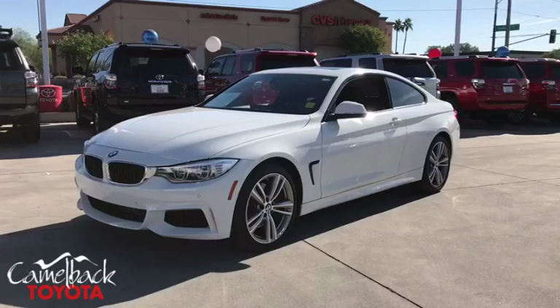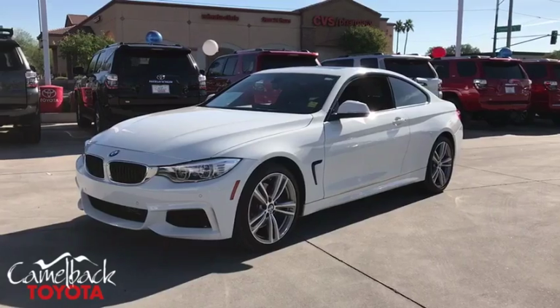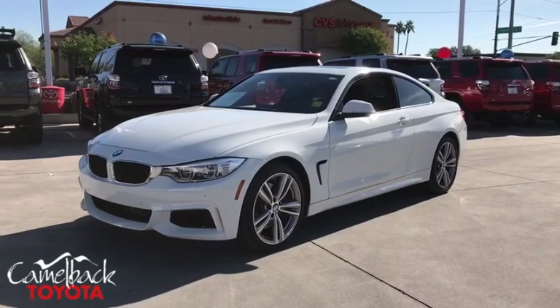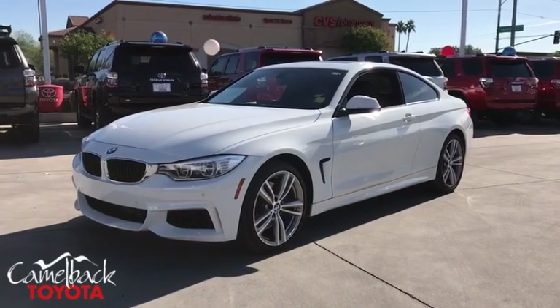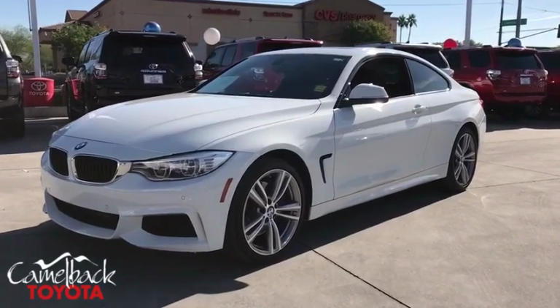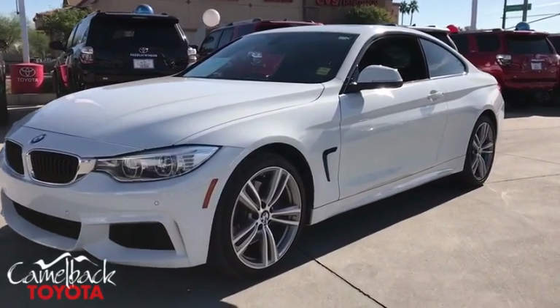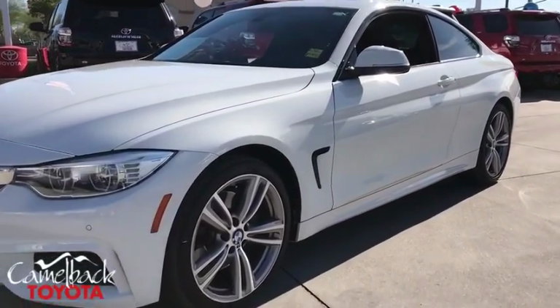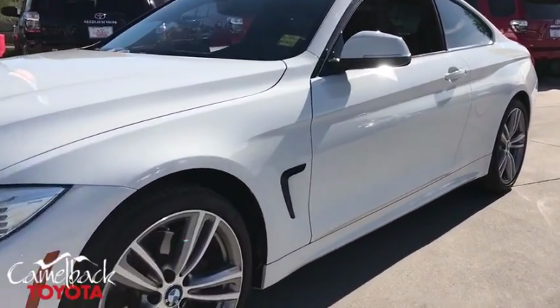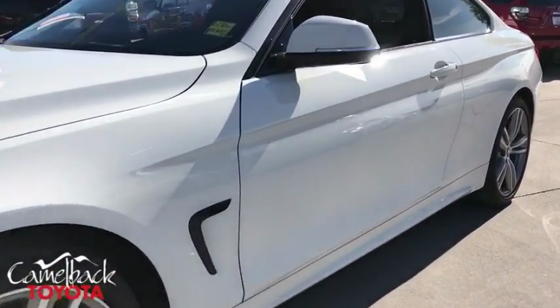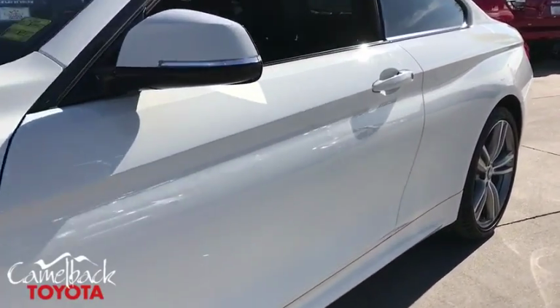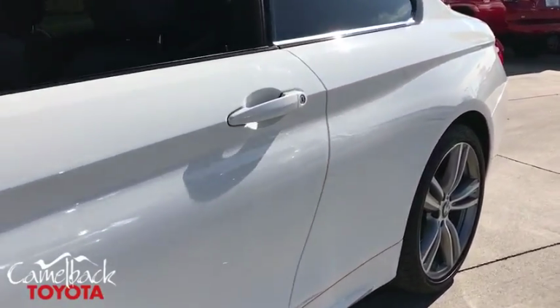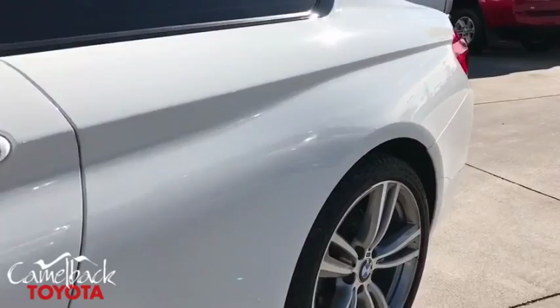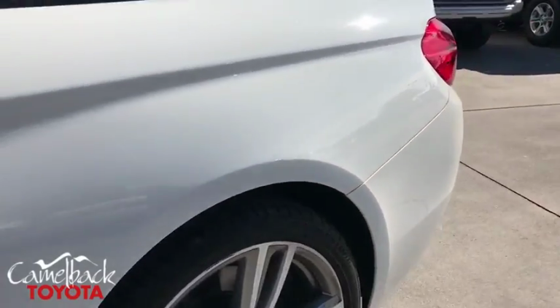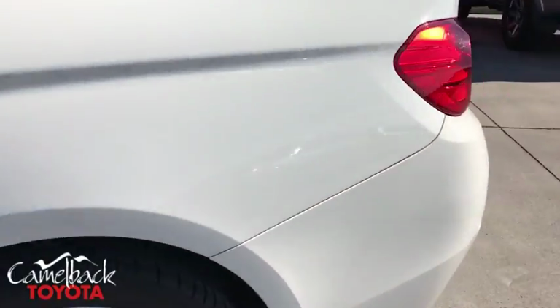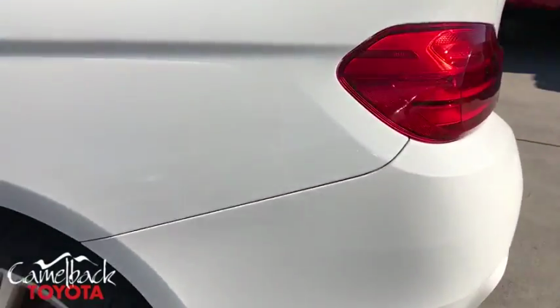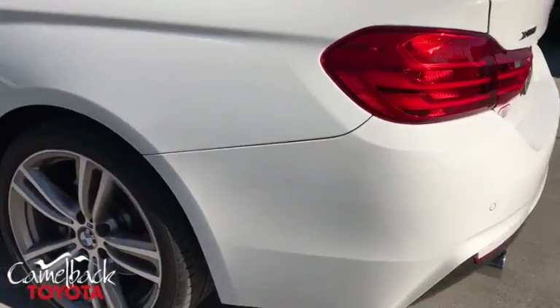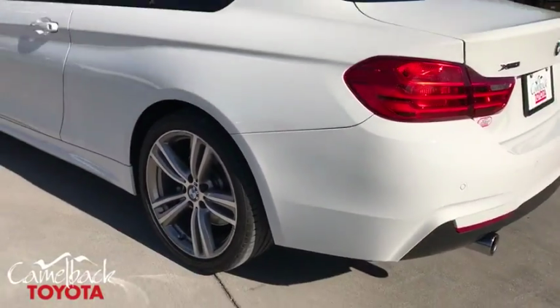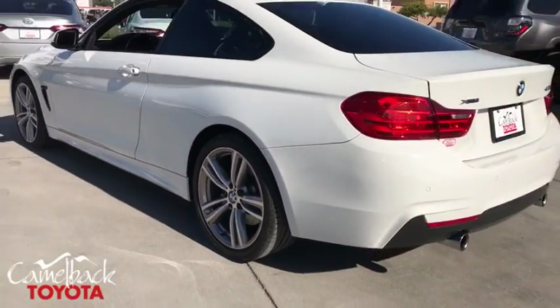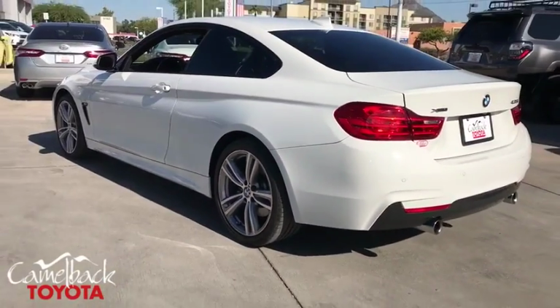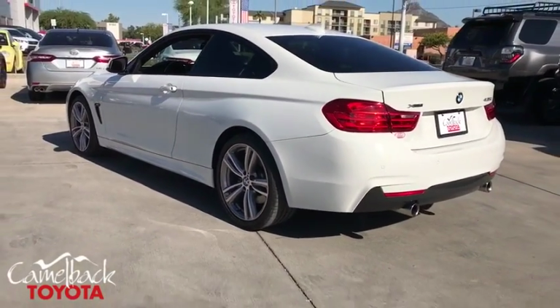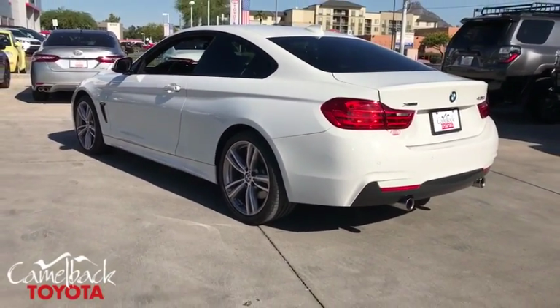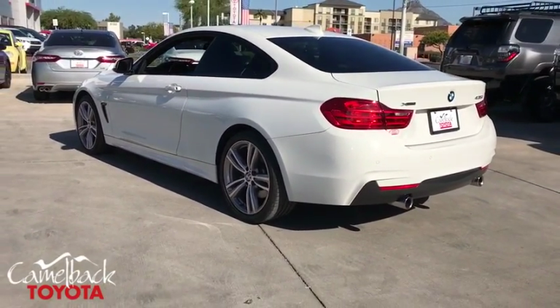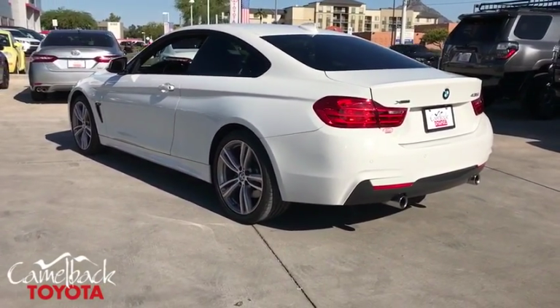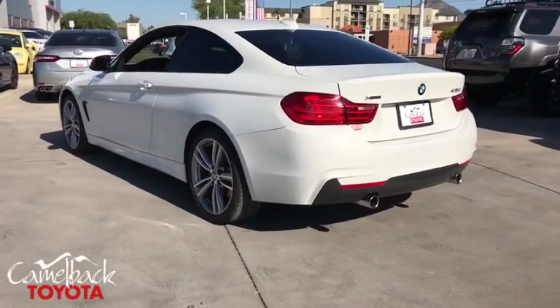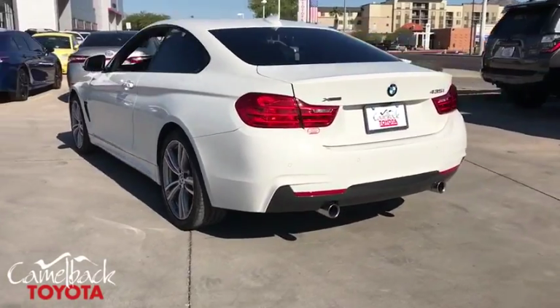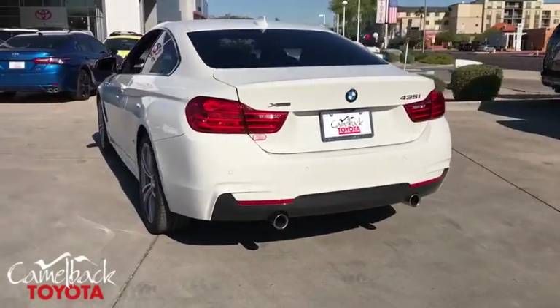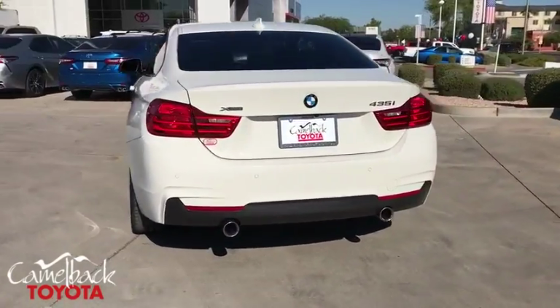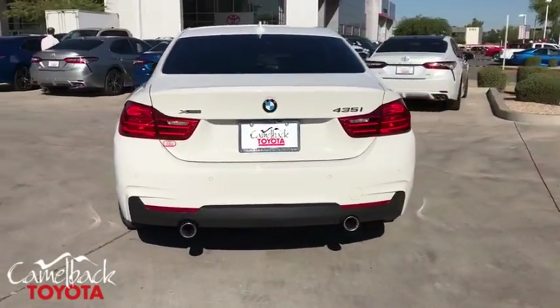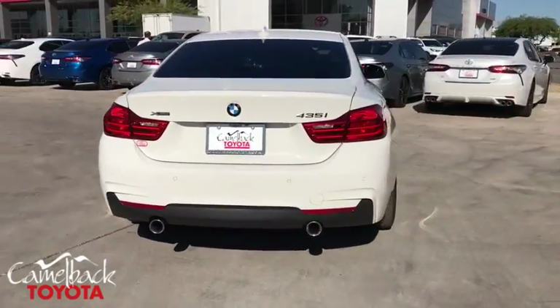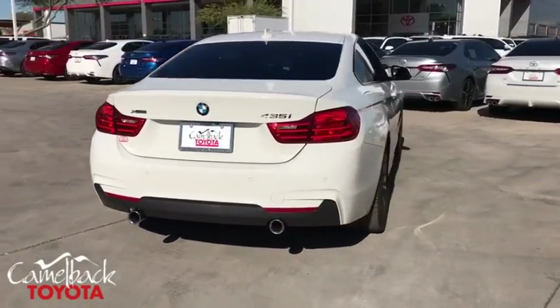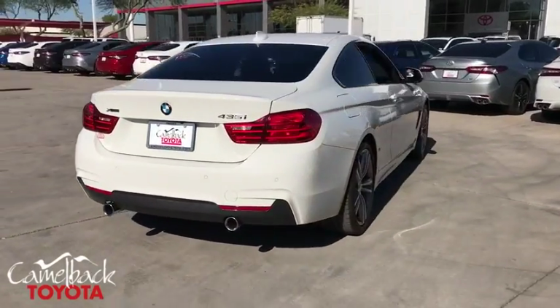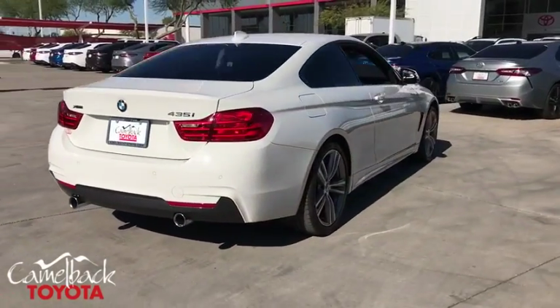Stop by and take a look at the 2015 BMW 4 Series. The BMW 4 Series is a powerful machine which comes with impressive handling, upscale interiors, and it delivers on BMW's ultimate driving machine.